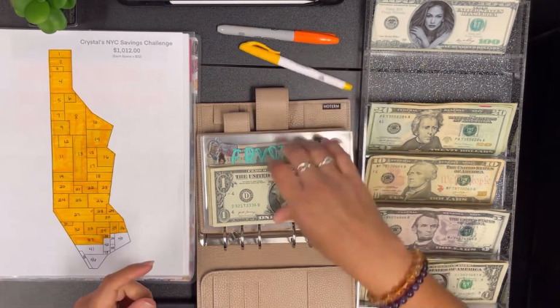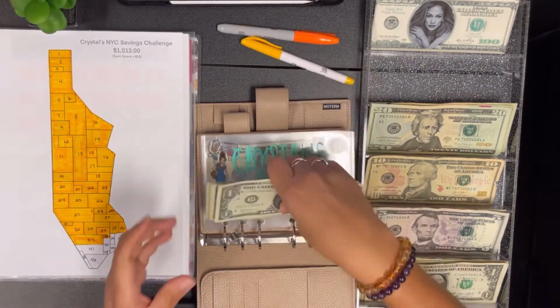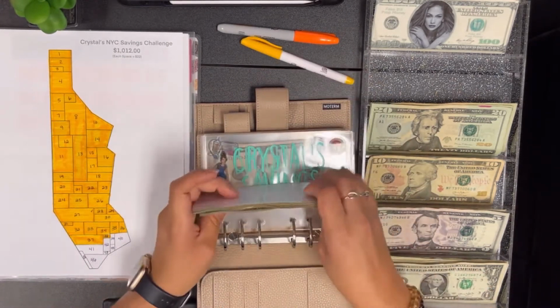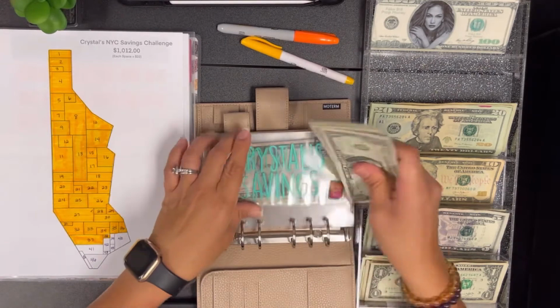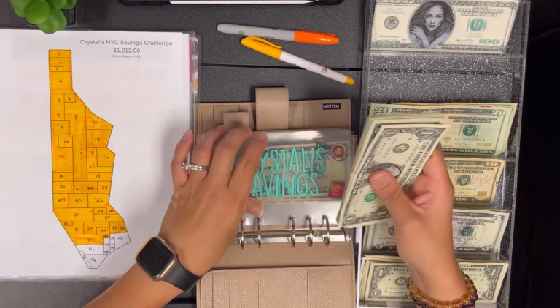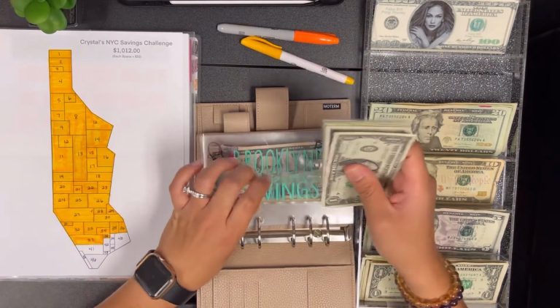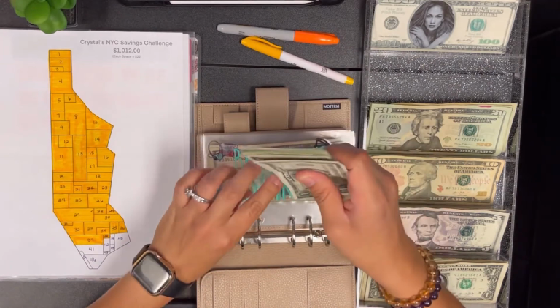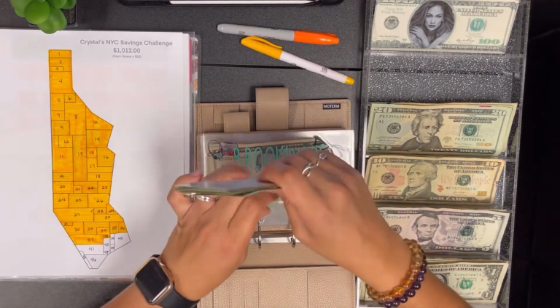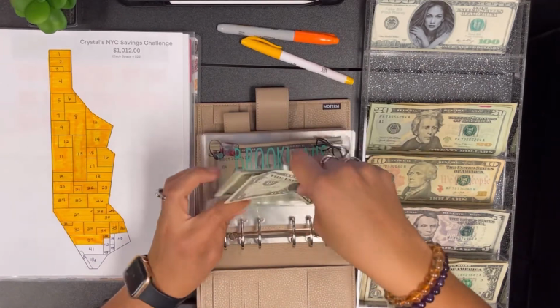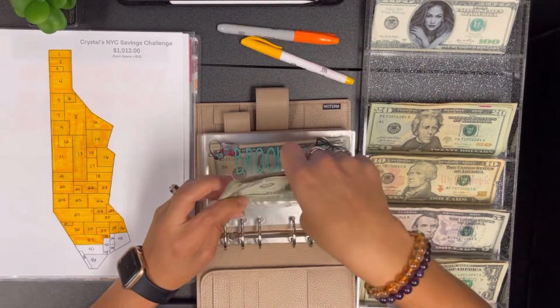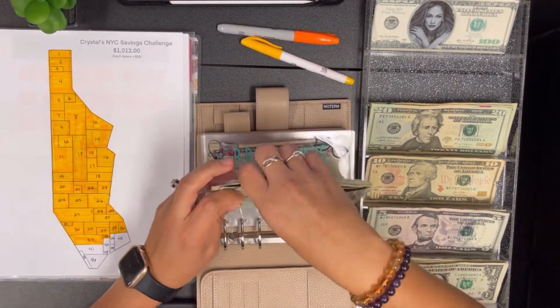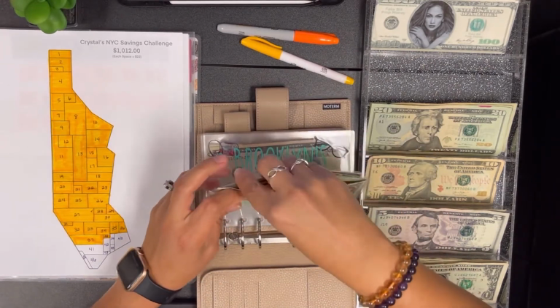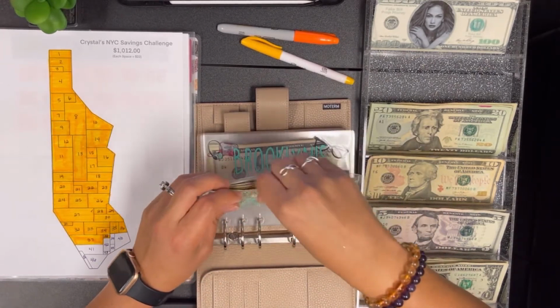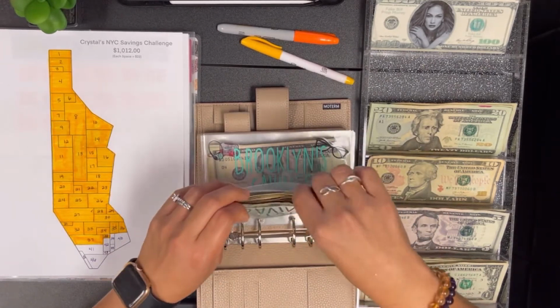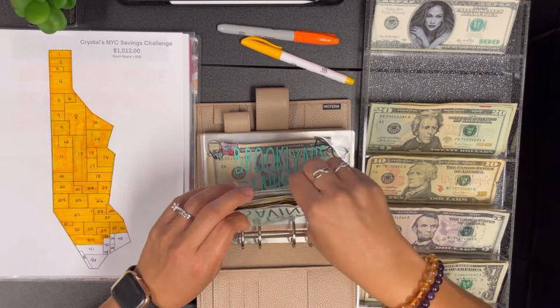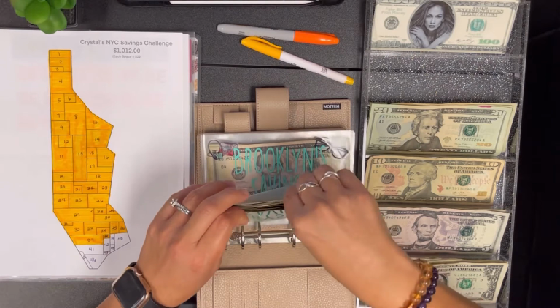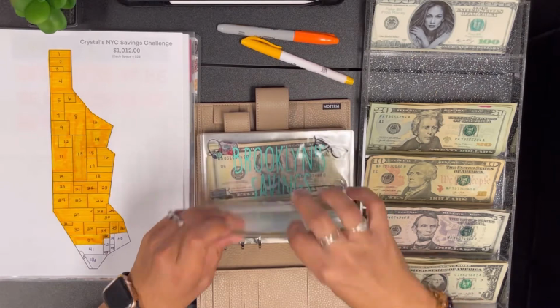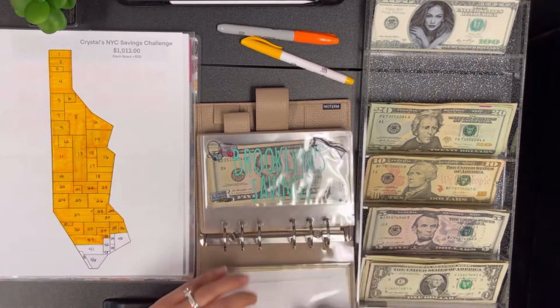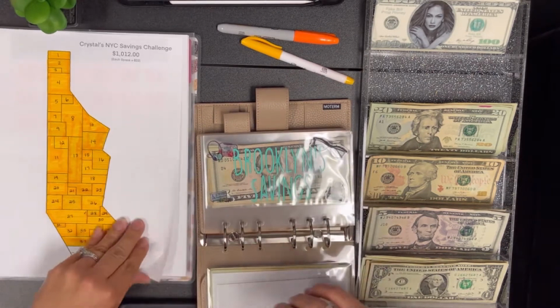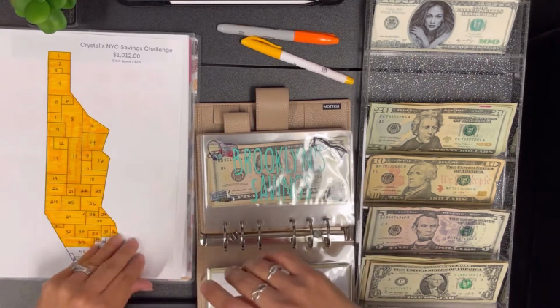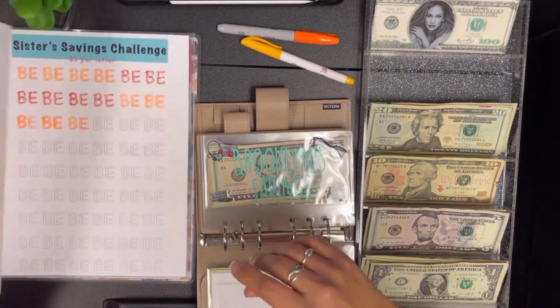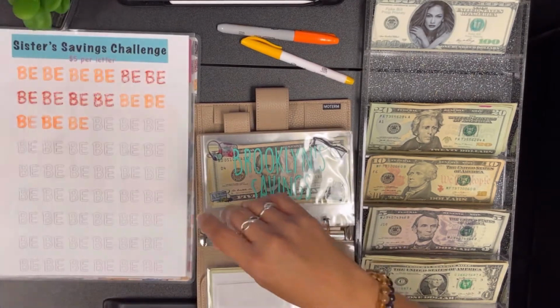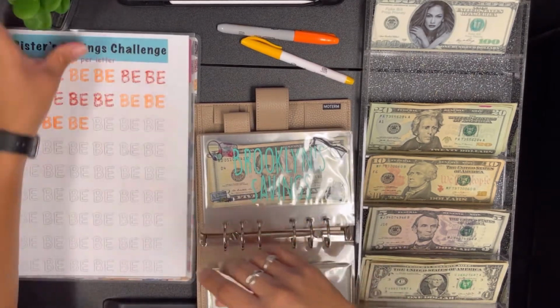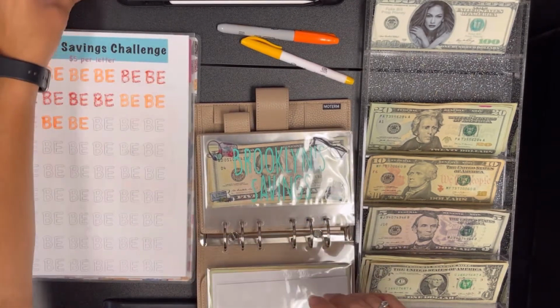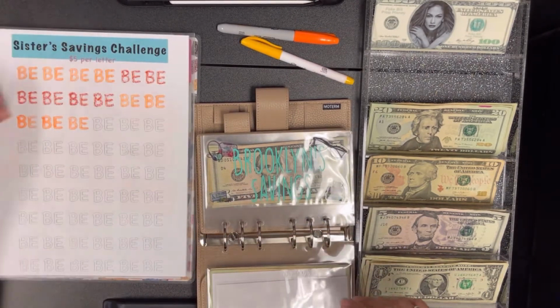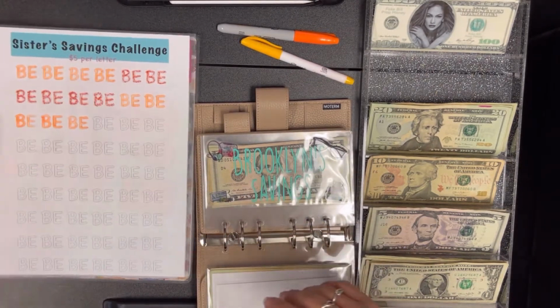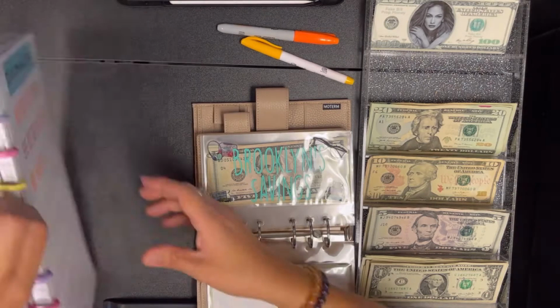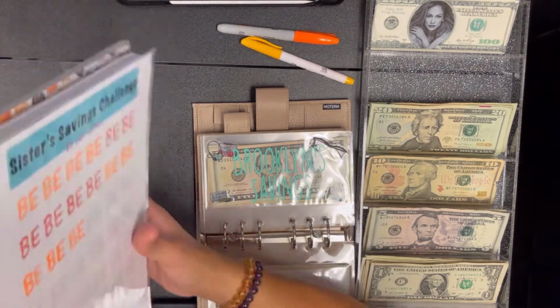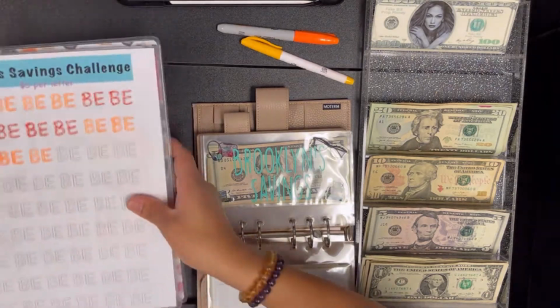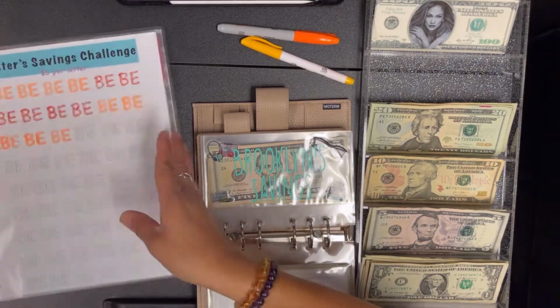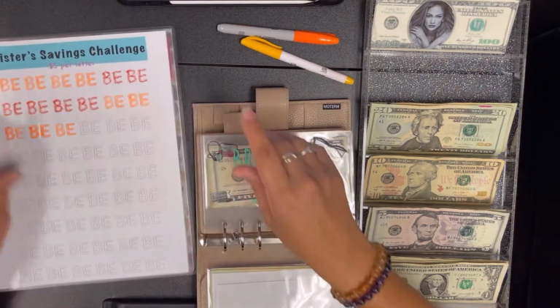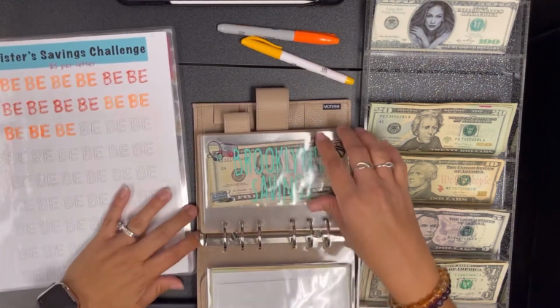Let's put these back in here. Next it's my daughter's sinking savings challenges.